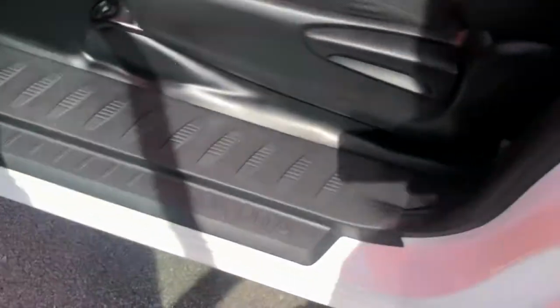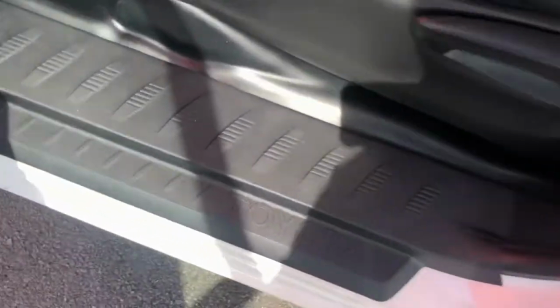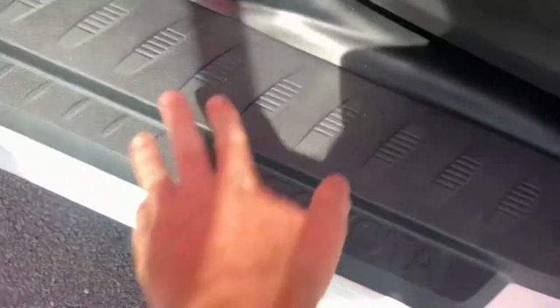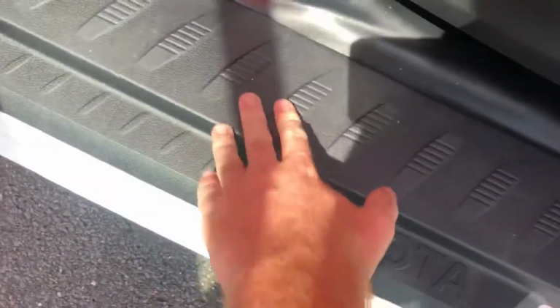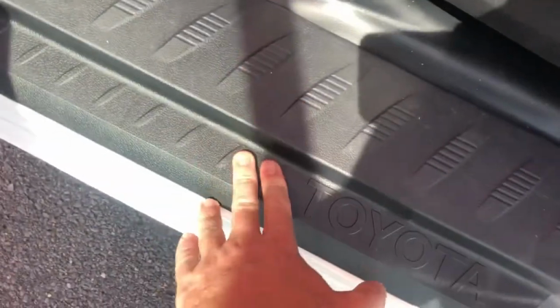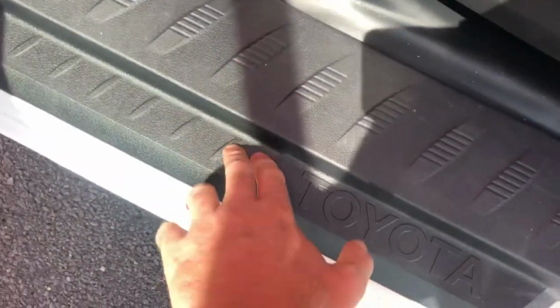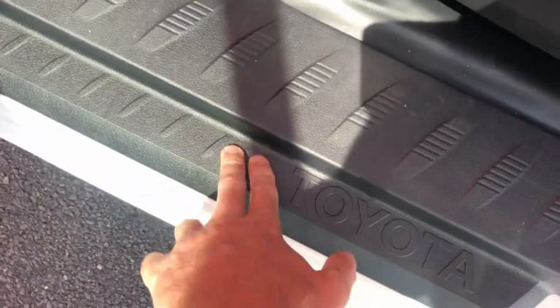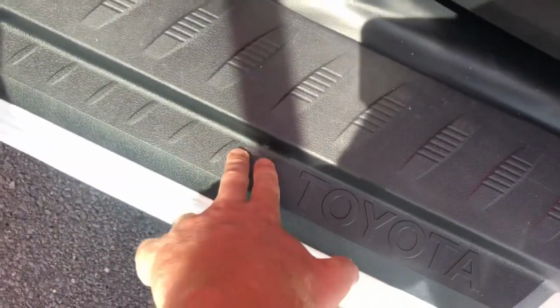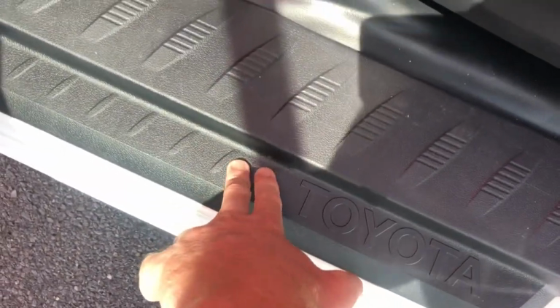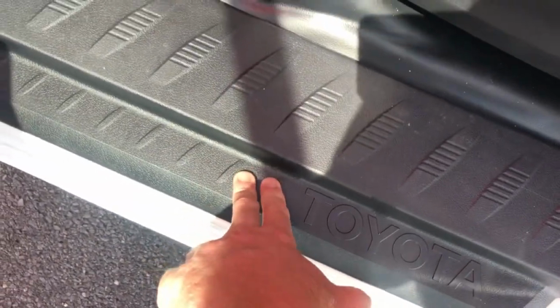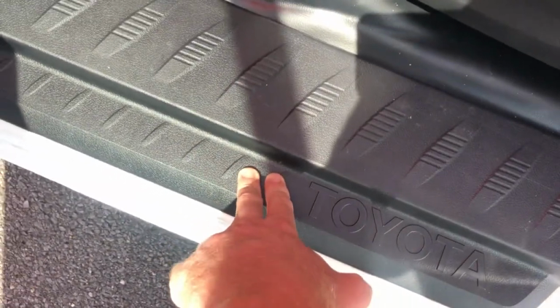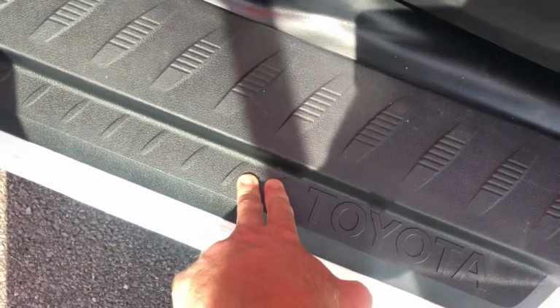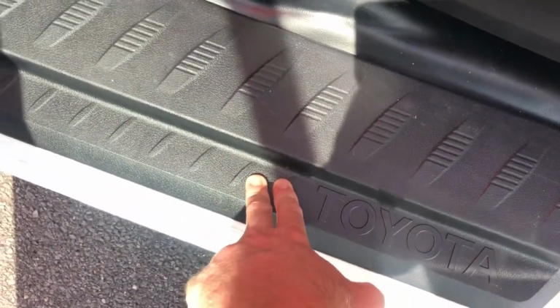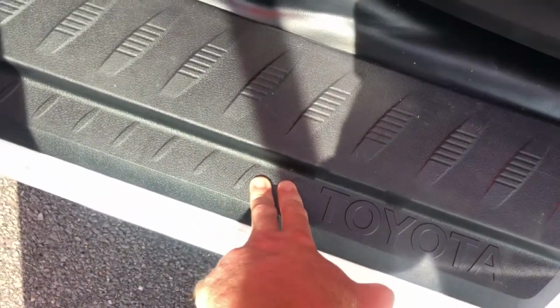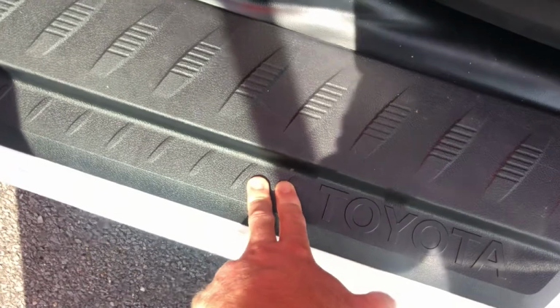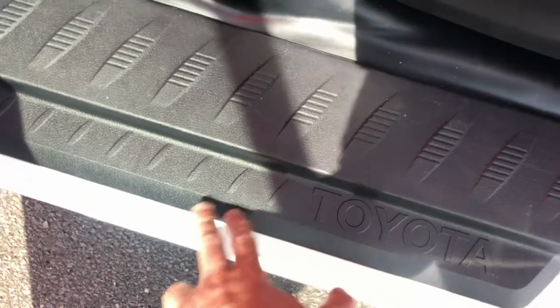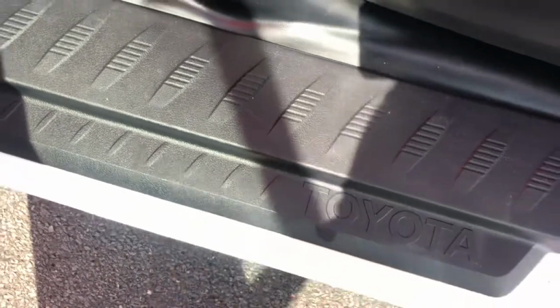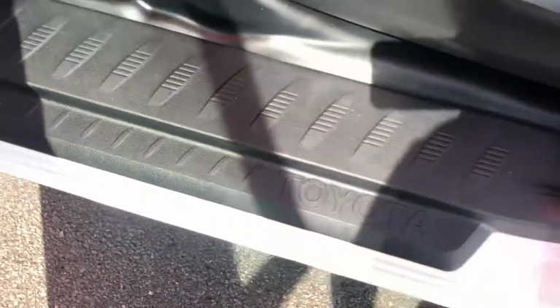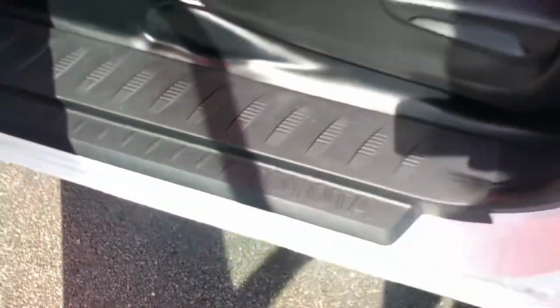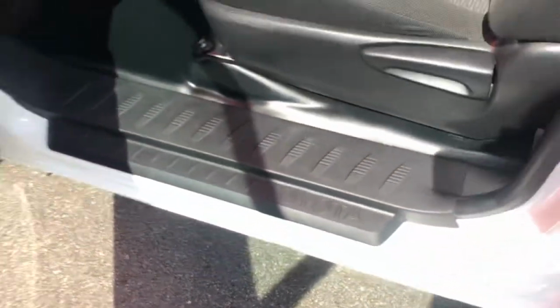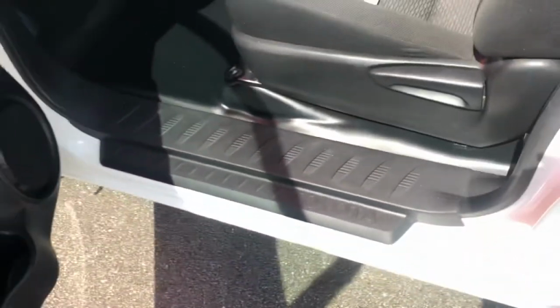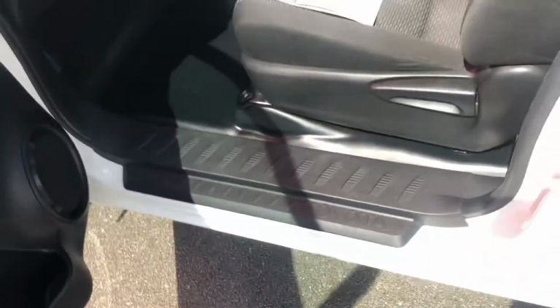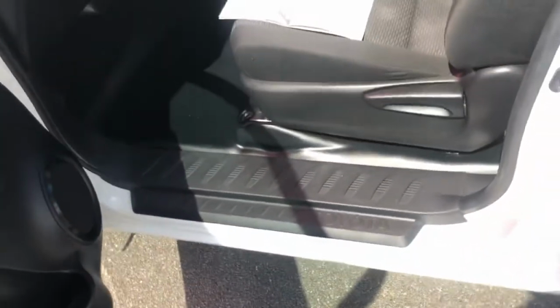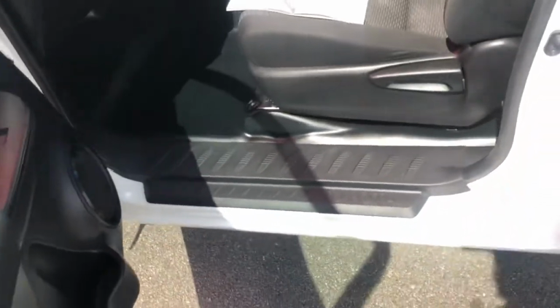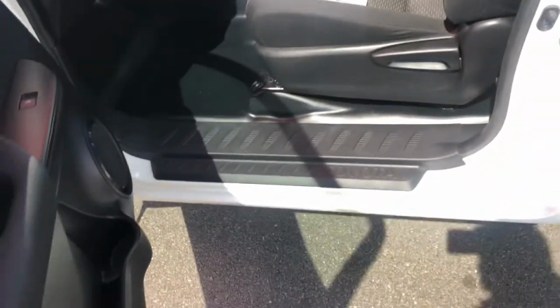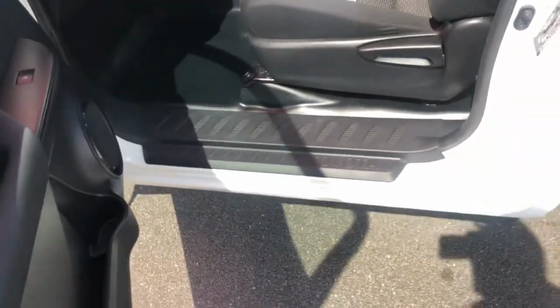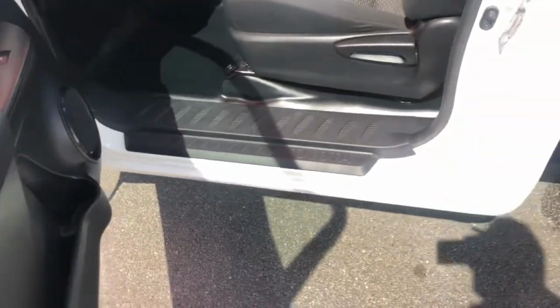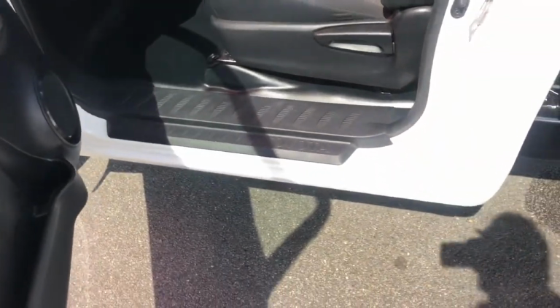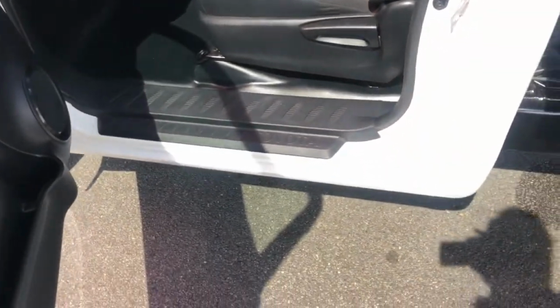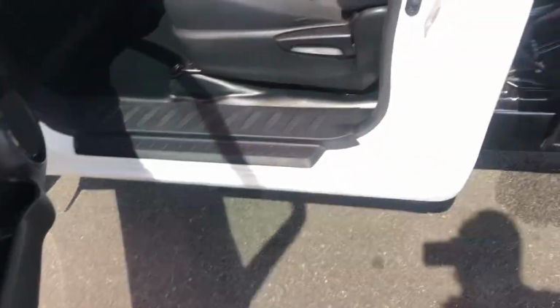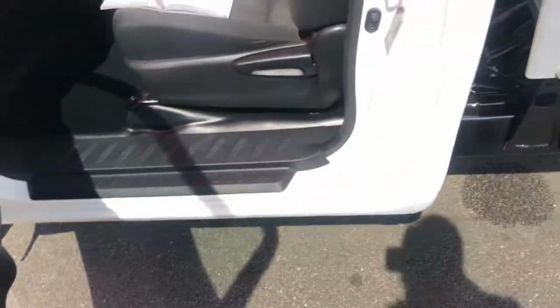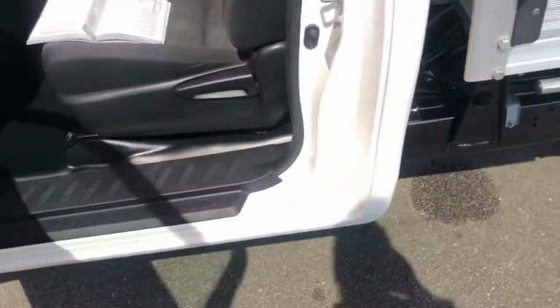The good thing about the Hilux is they run the panelling for your scuff pad pretty much out to the edge, so if you're getting in and out it stops the boots from taking the paint off over time.